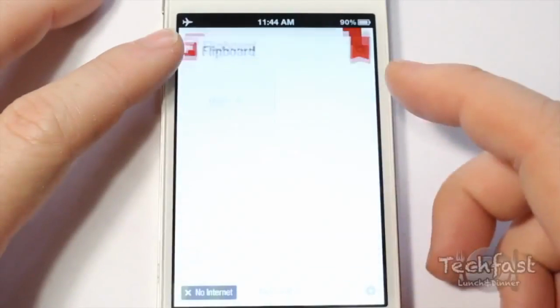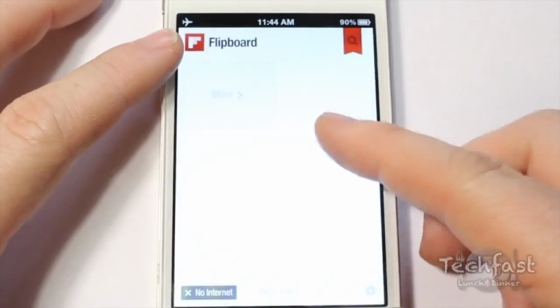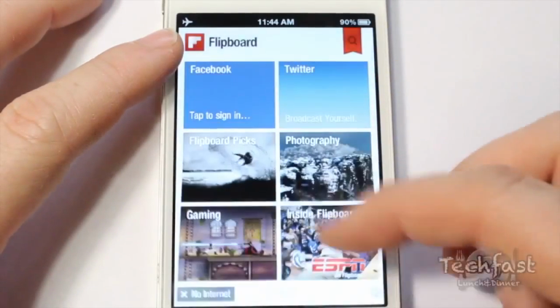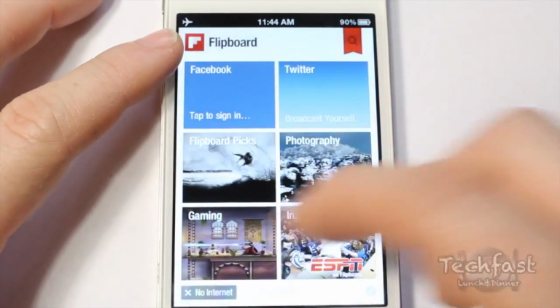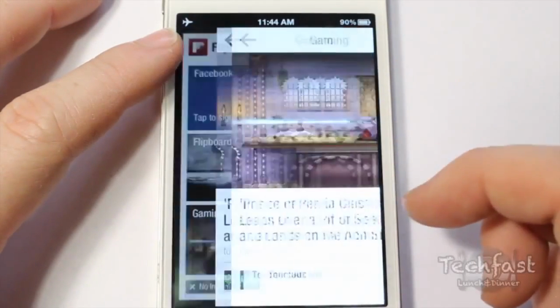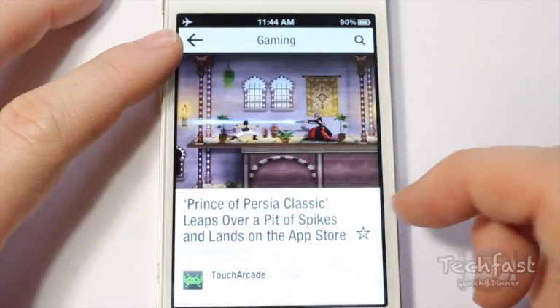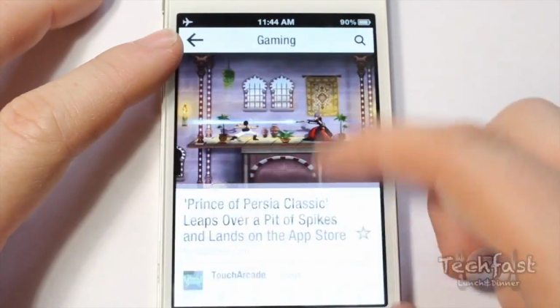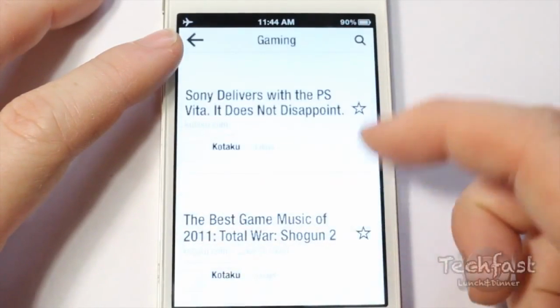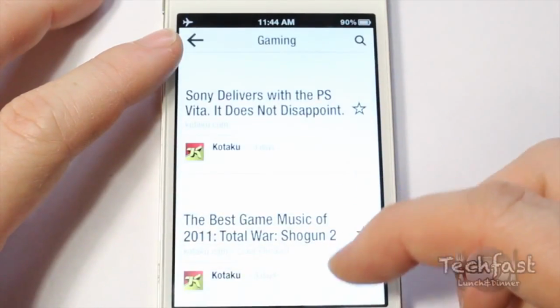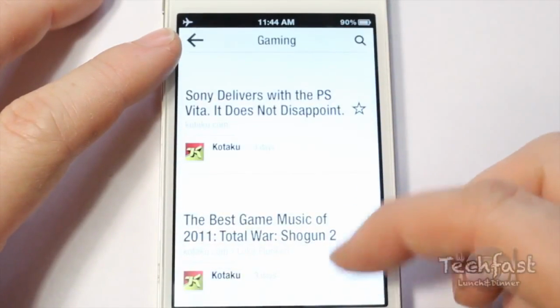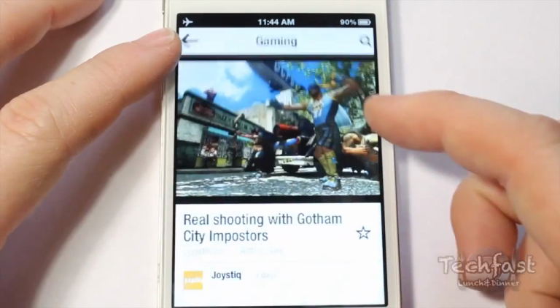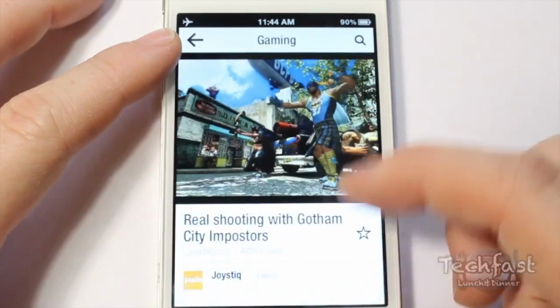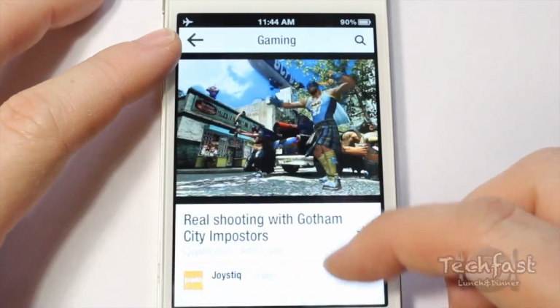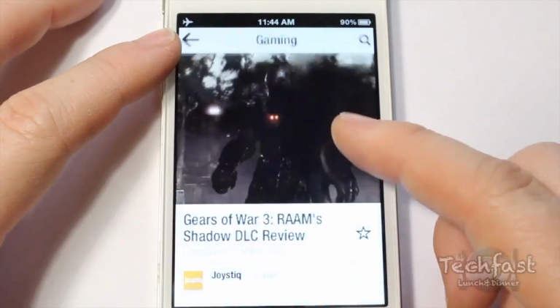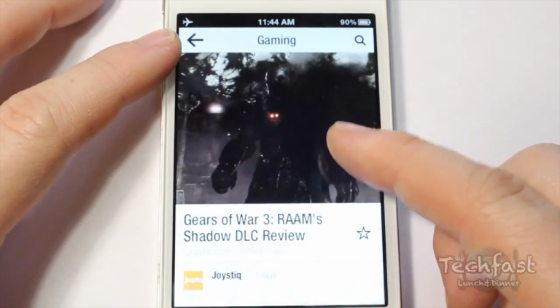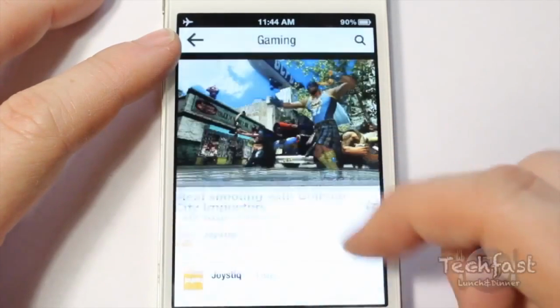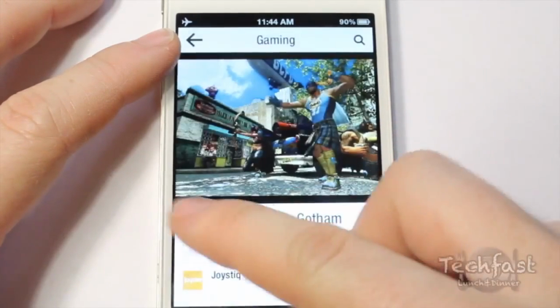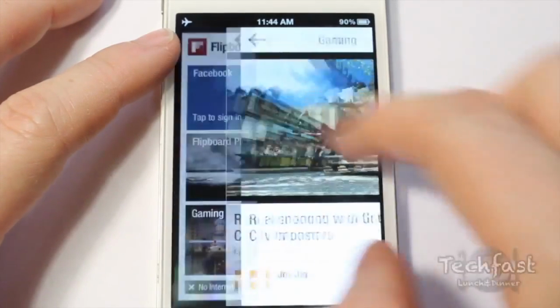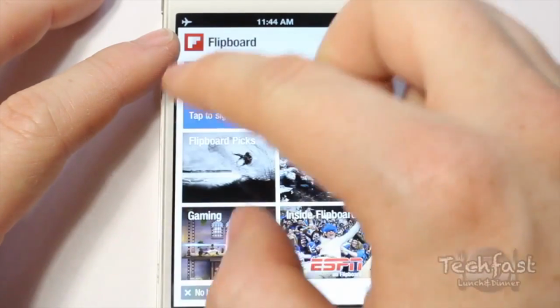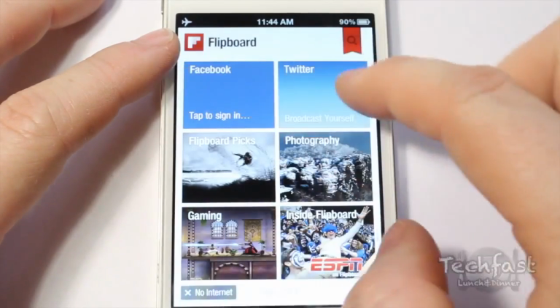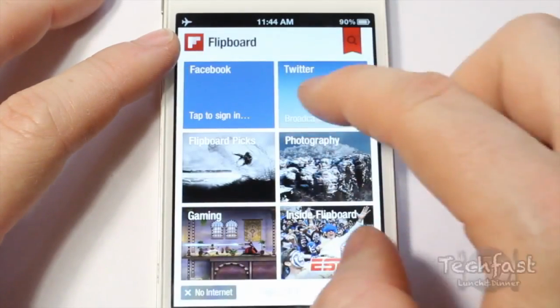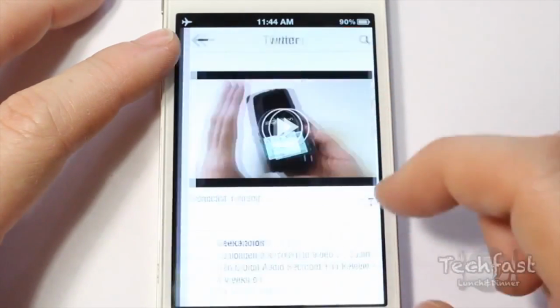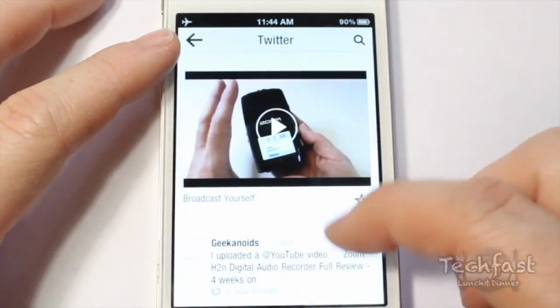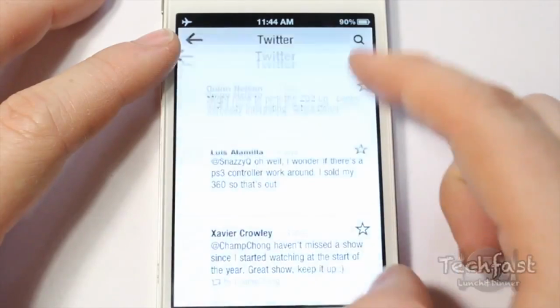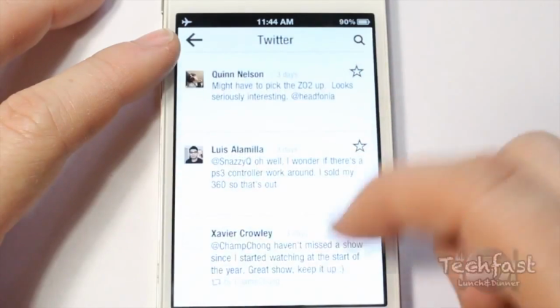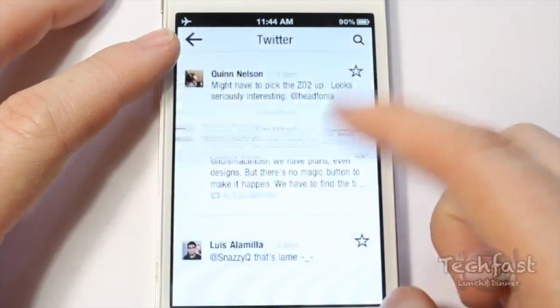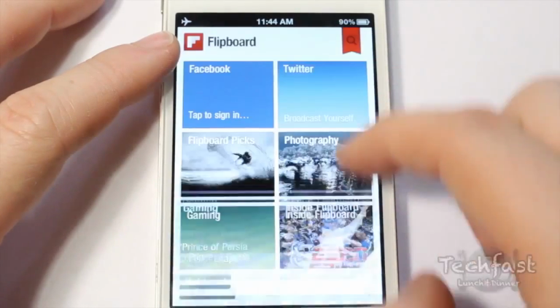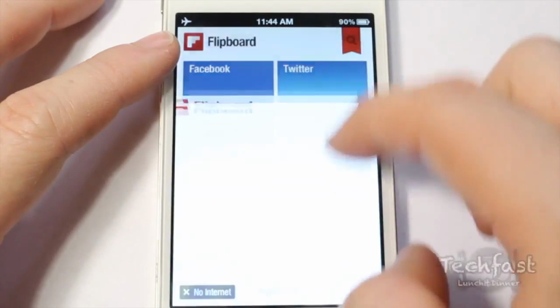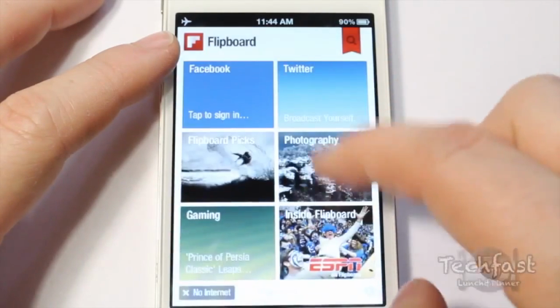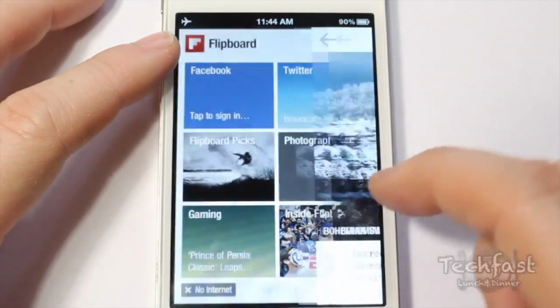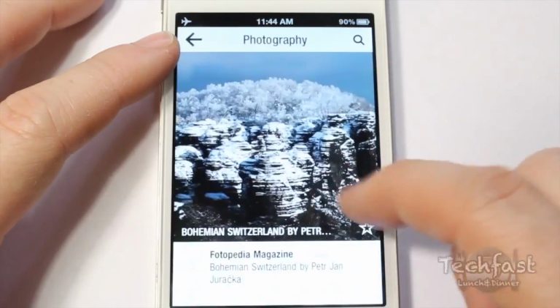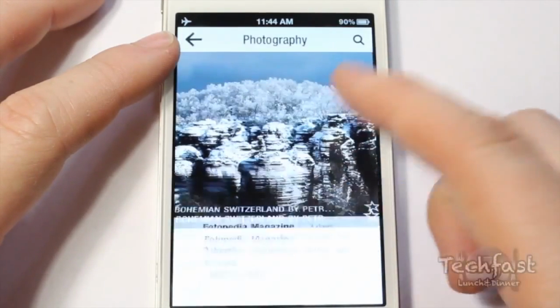Flipboard is a simple and organised application that allows you to get the latest news about things you're interested in. You can choose from a range of topics and also connect your Twitter and Facebook accounts so you can see what's happening in your social media sites while you keep up to date with the news.